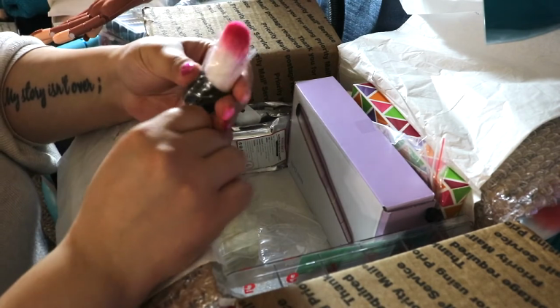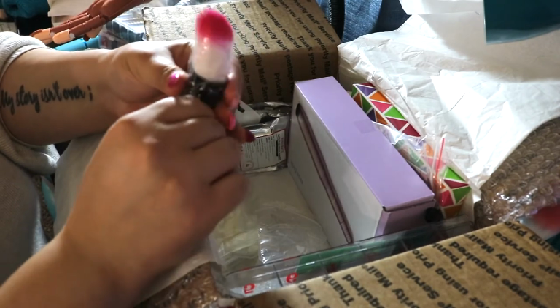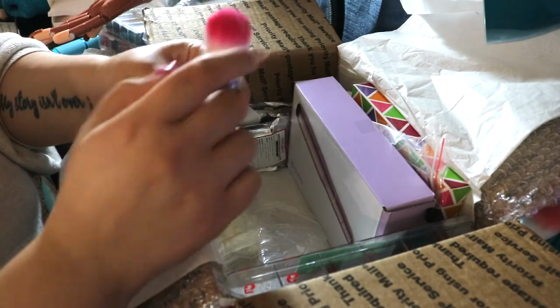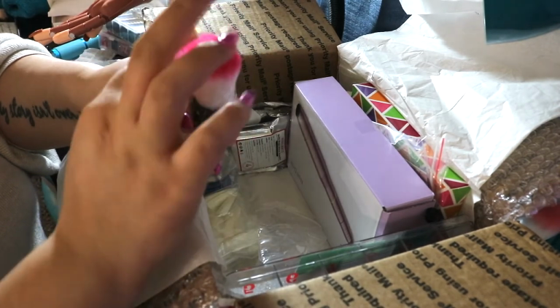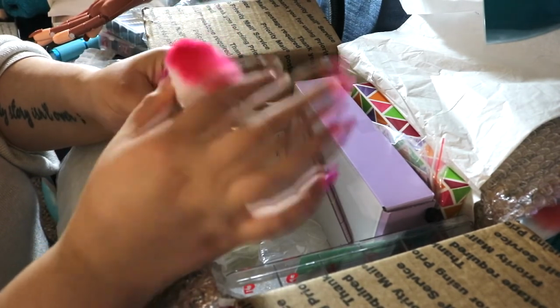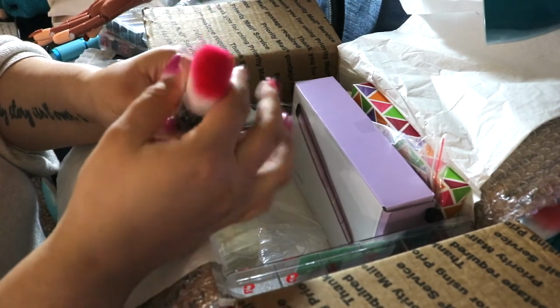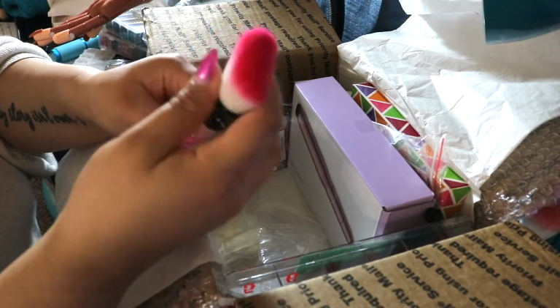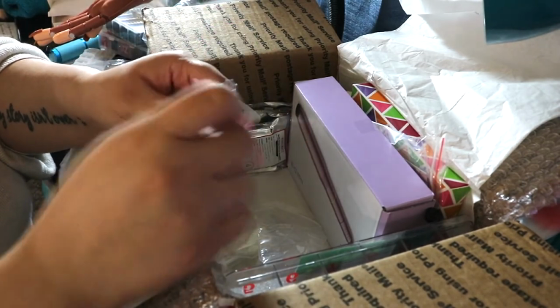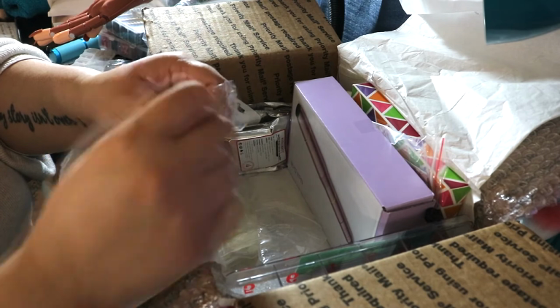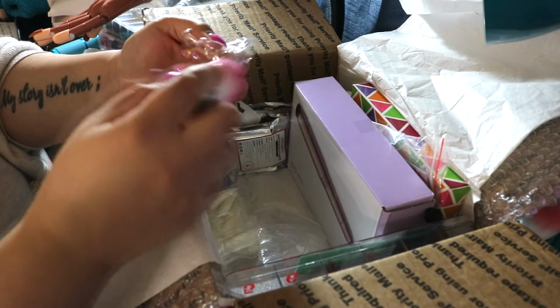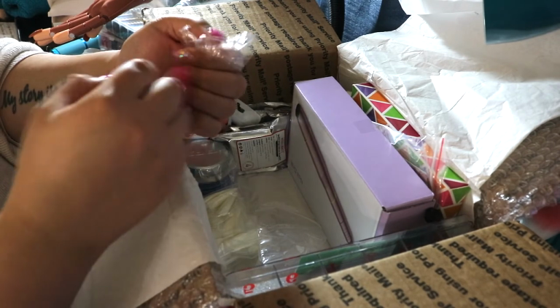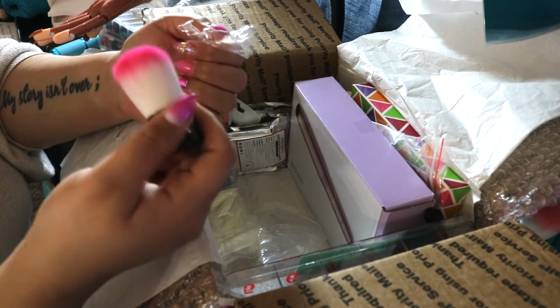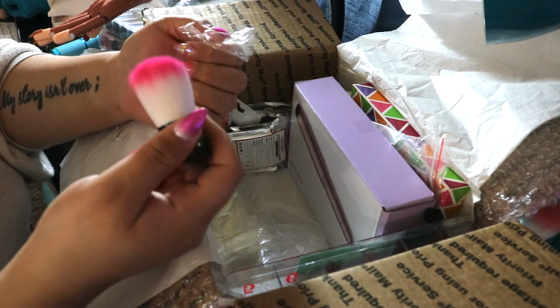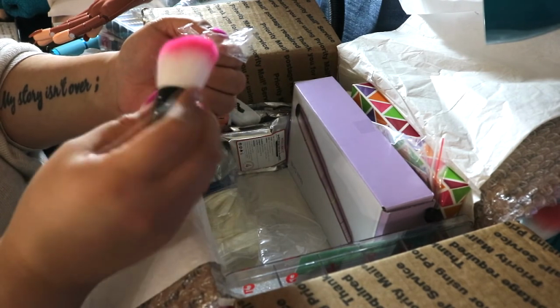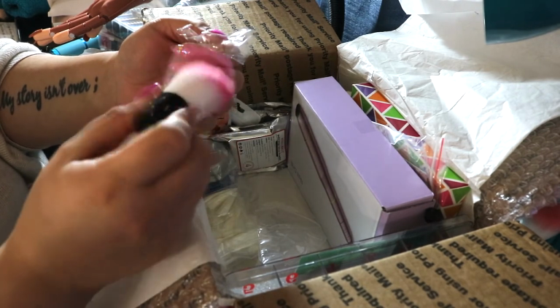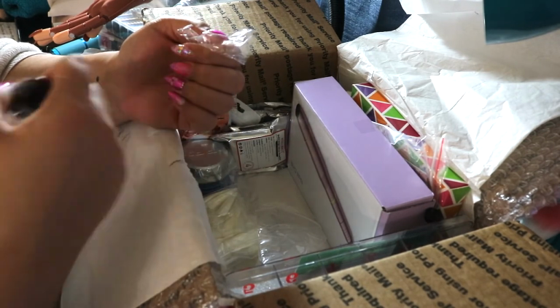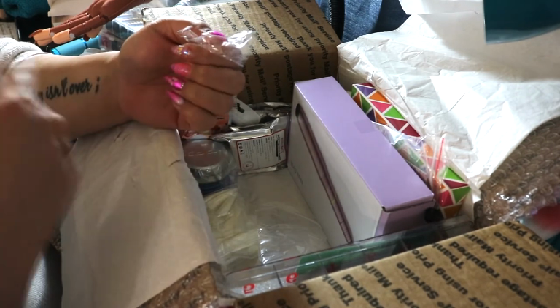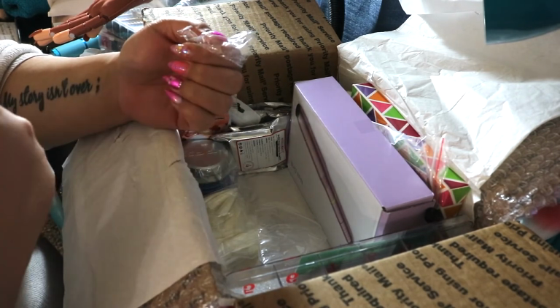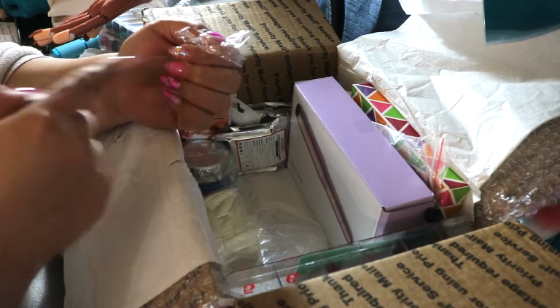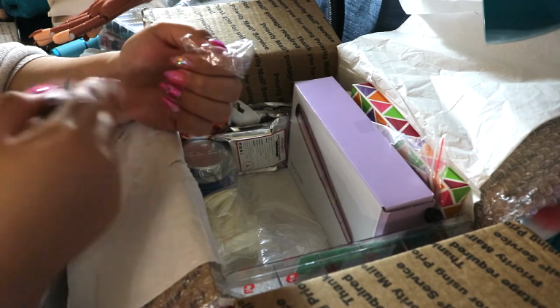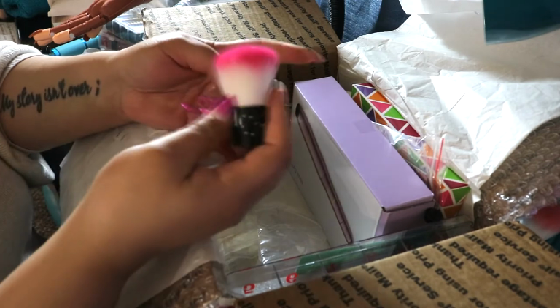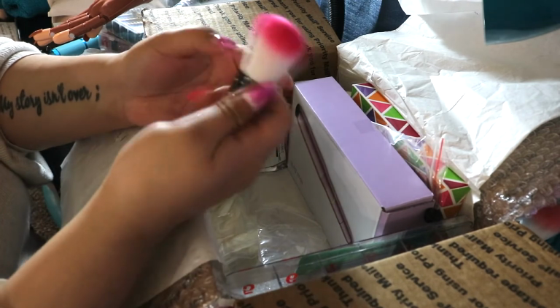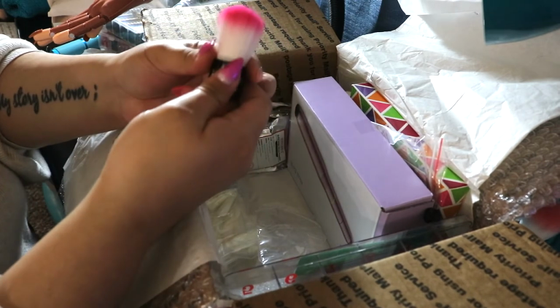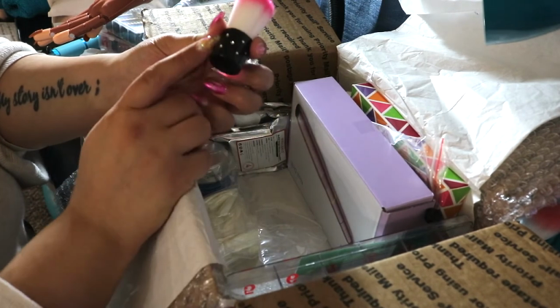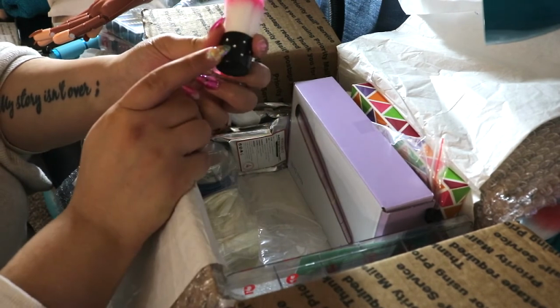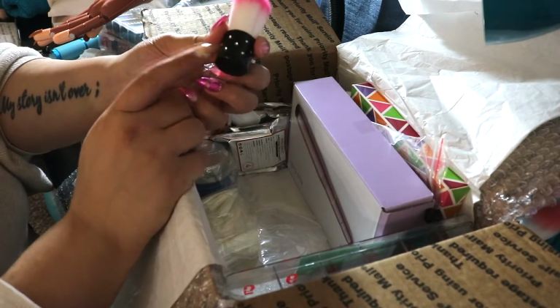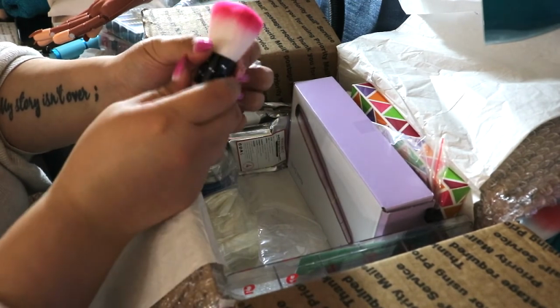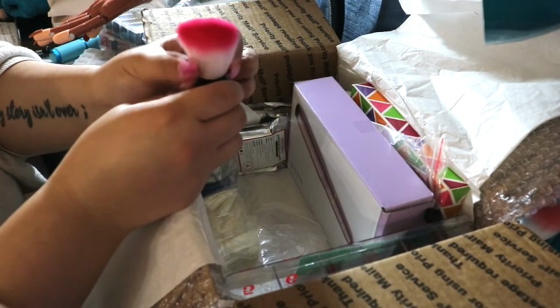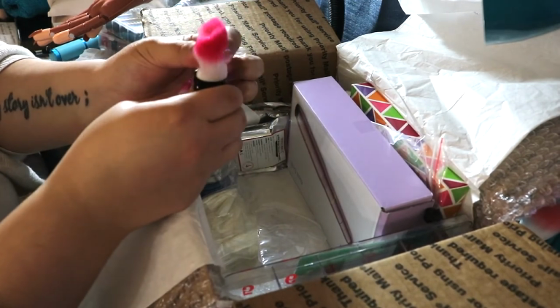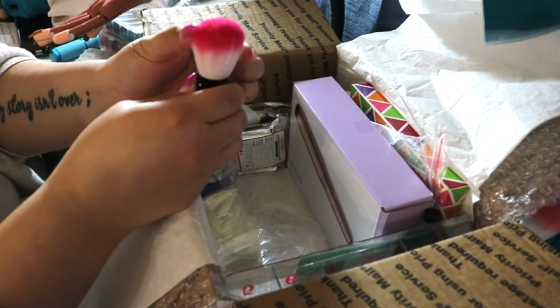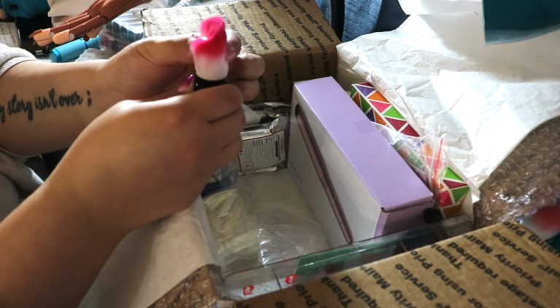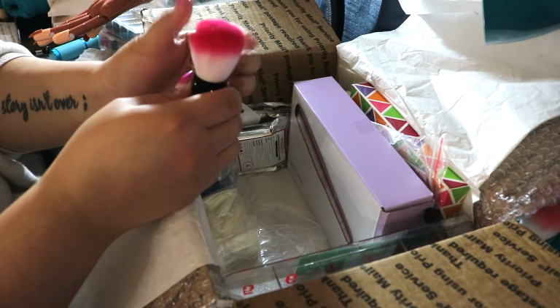Then we have a little pink dust brush. These work really well for cleaning up in between filing, just to make sure all the dust is out of the way so you can see where you're filing. This one's really cute — it's all jewels and it's pink. Love that. They're also easy to sanitize and clean when you need.